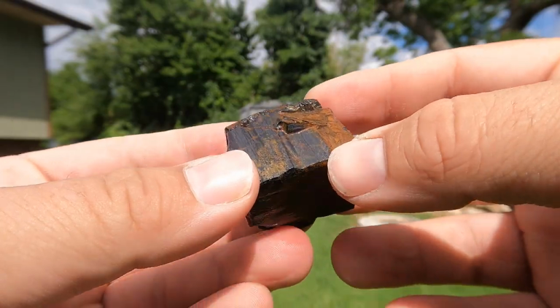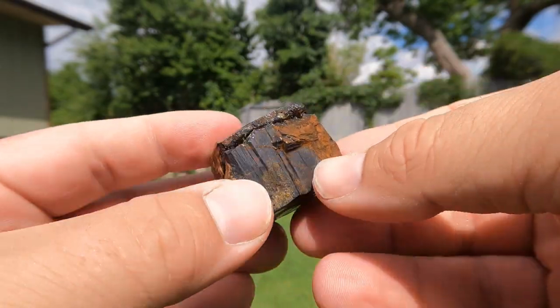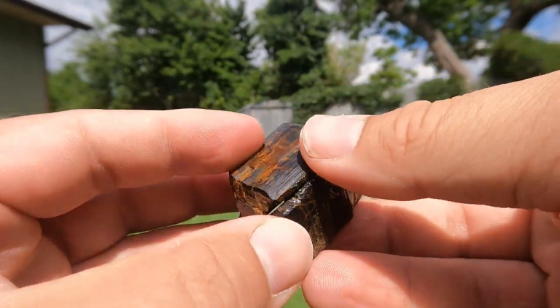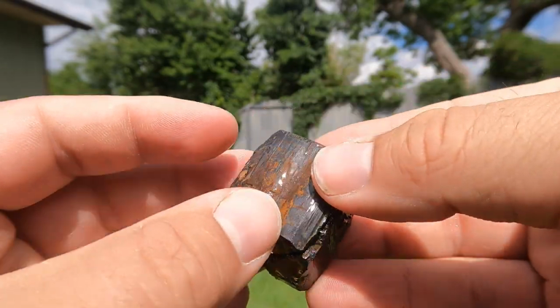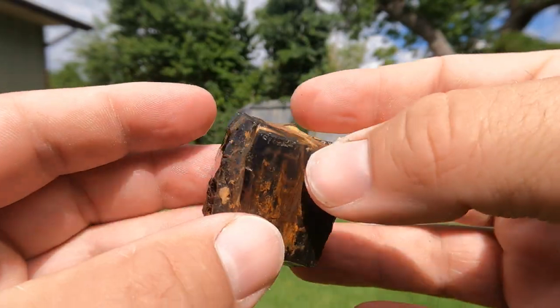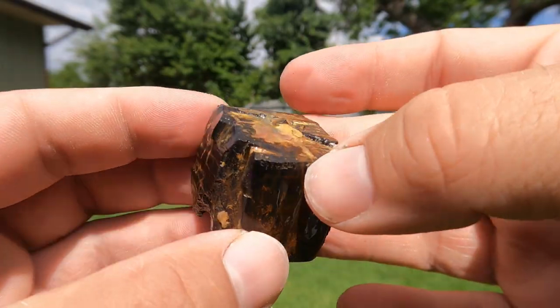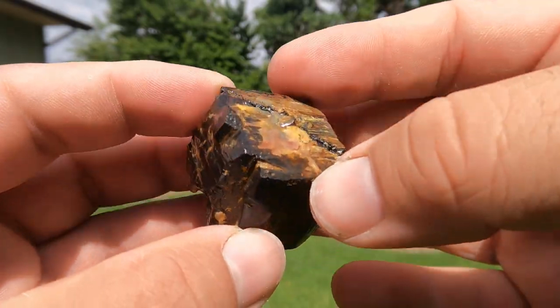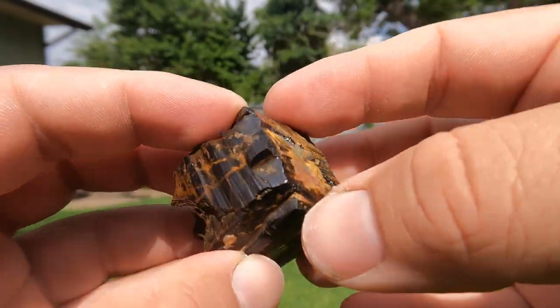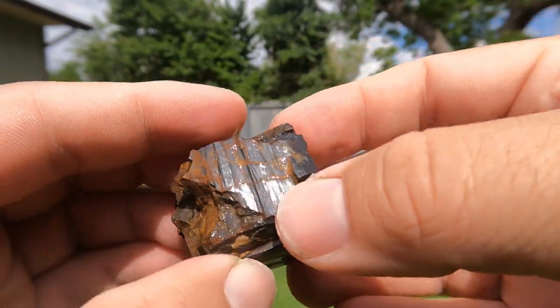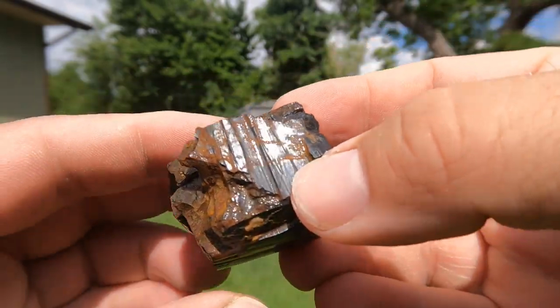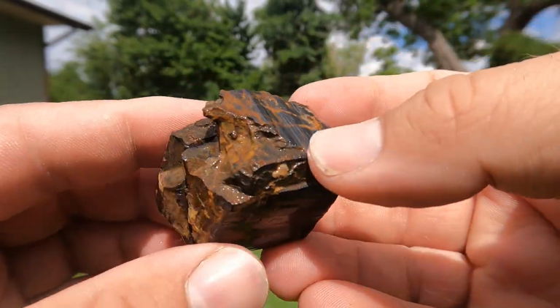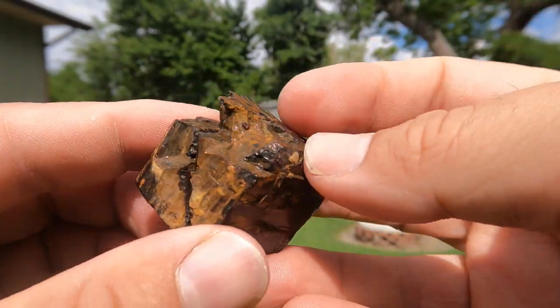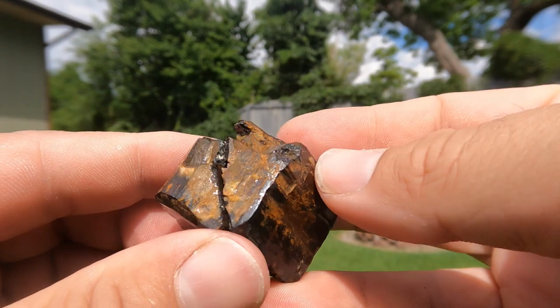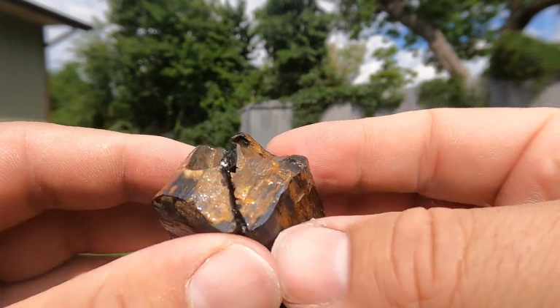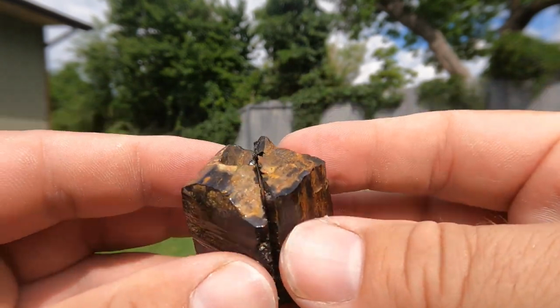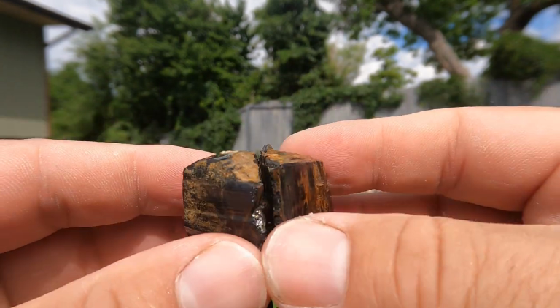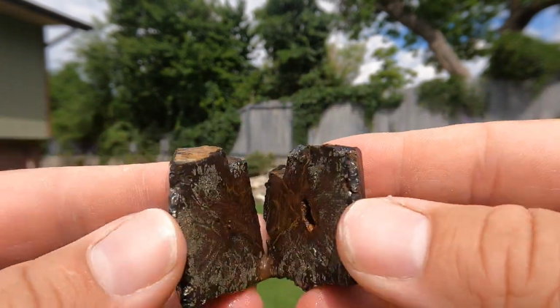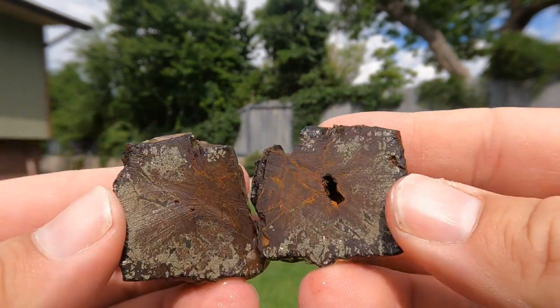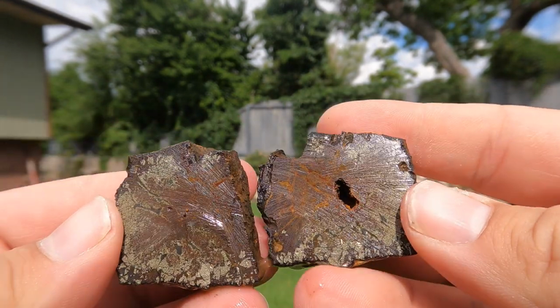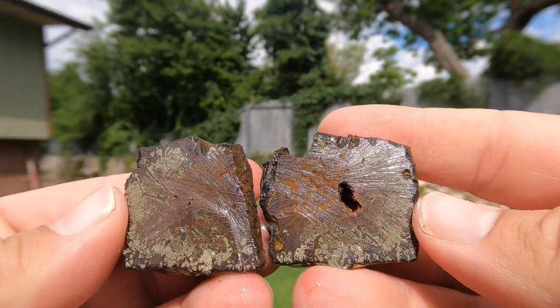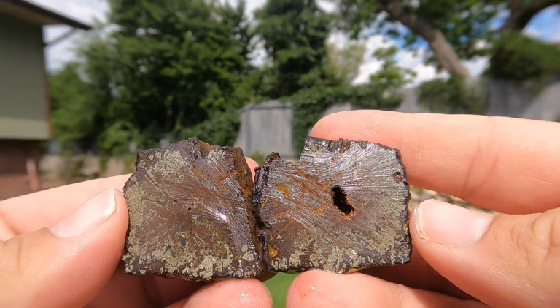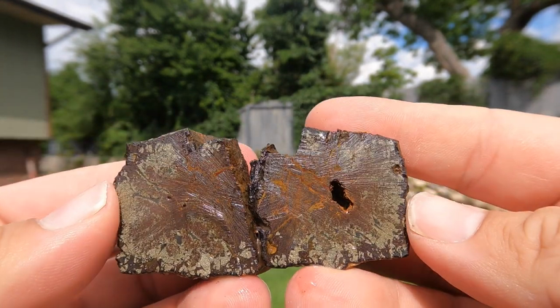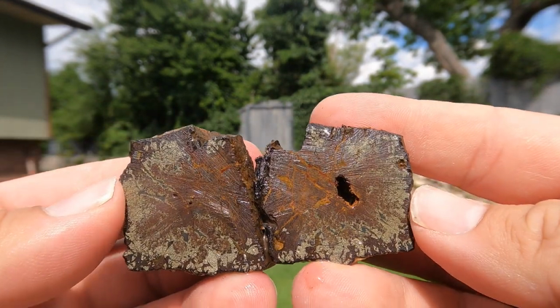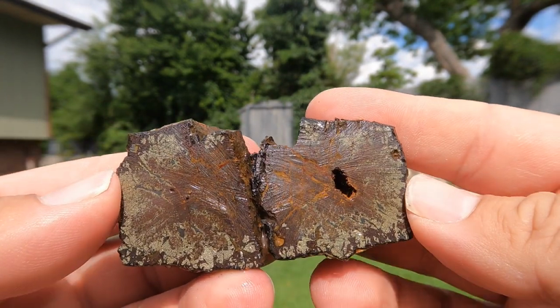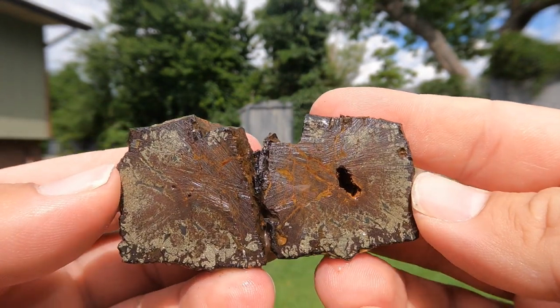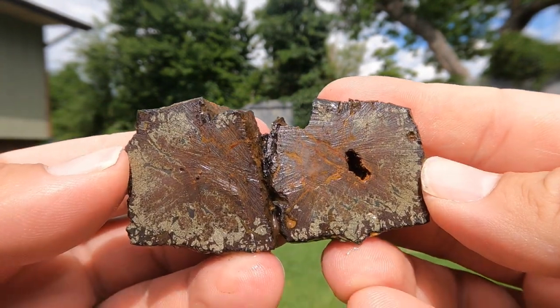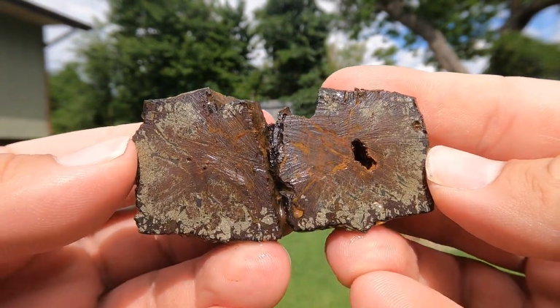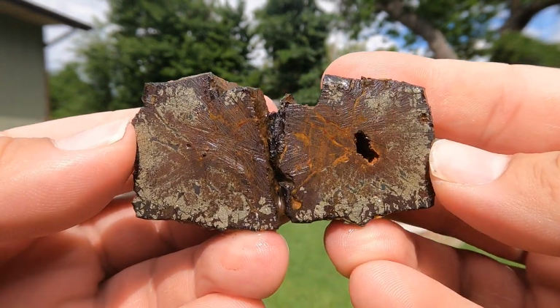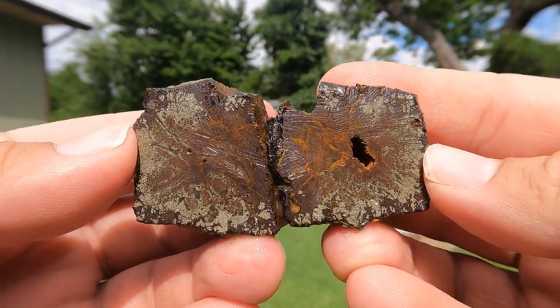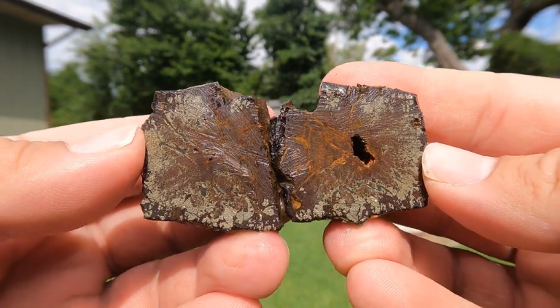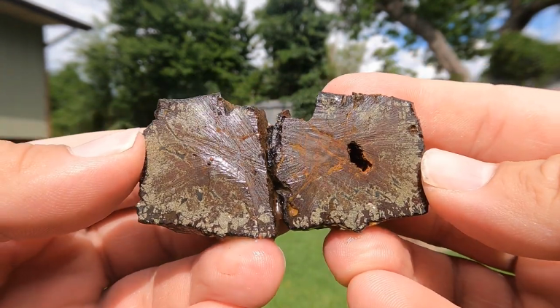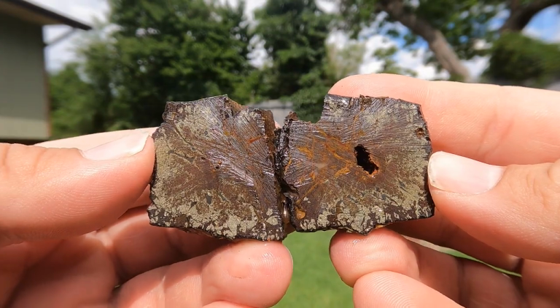Next up, another laminate cube that didn't look so good from the outside. Oh, nice. We got some pyrite in that one. Very good.